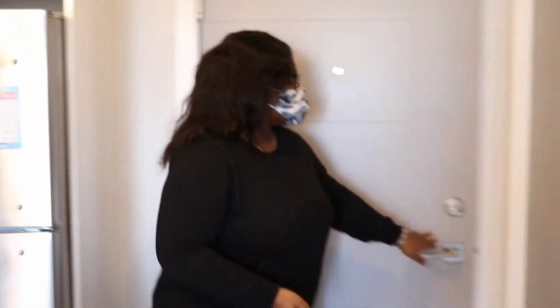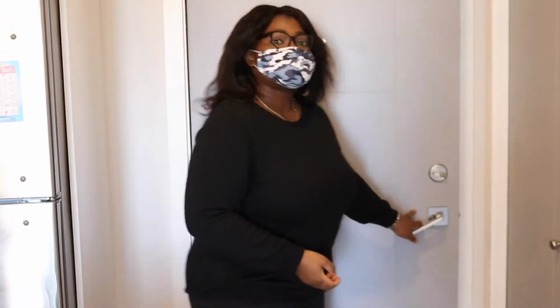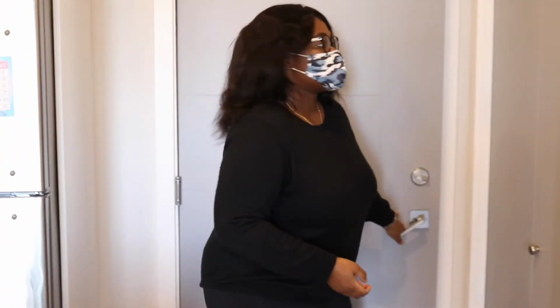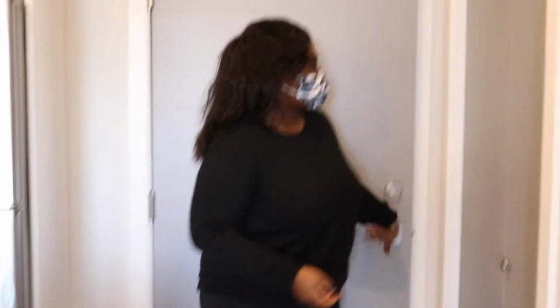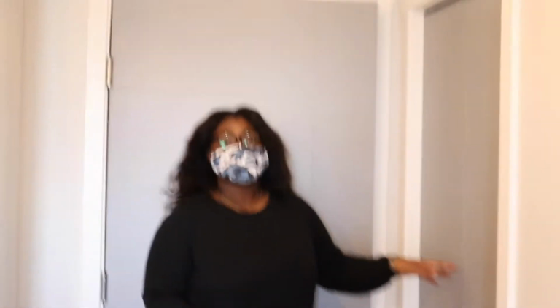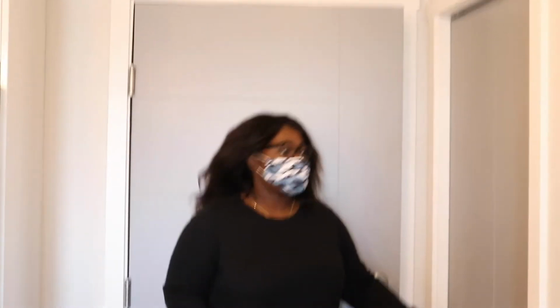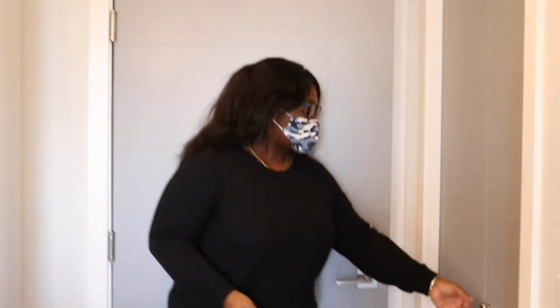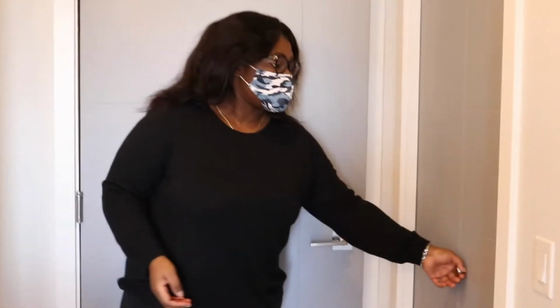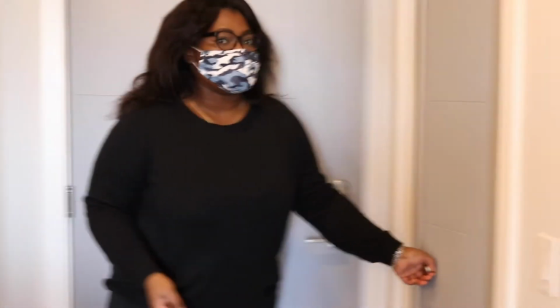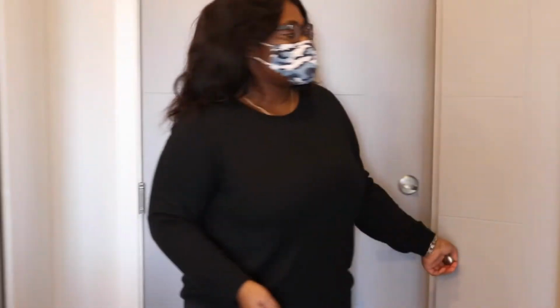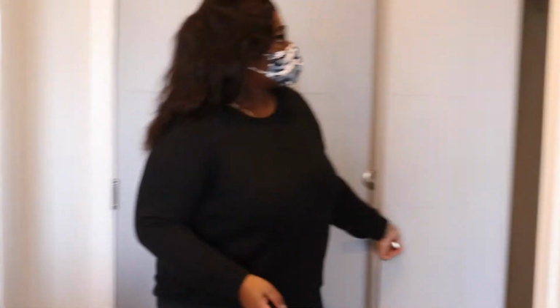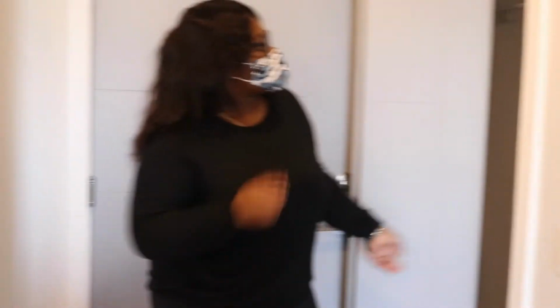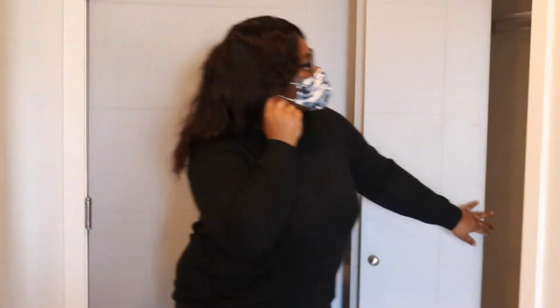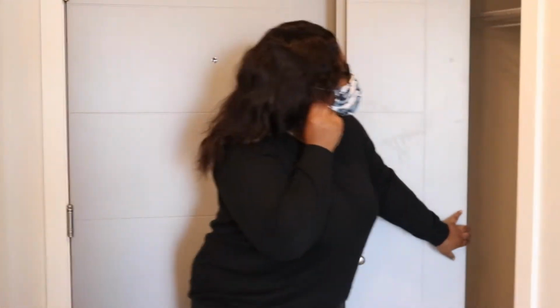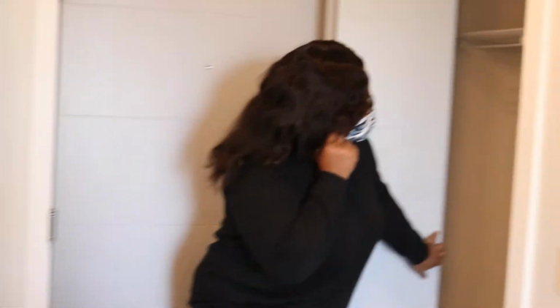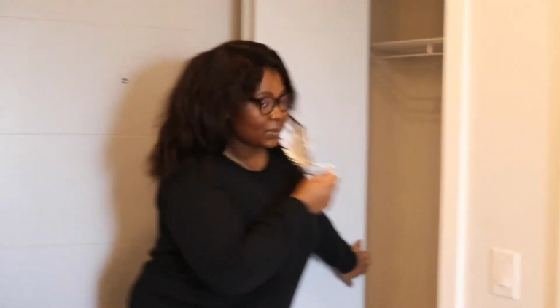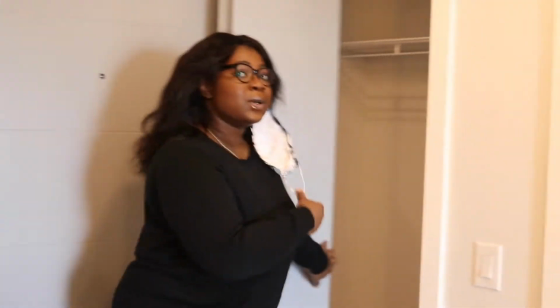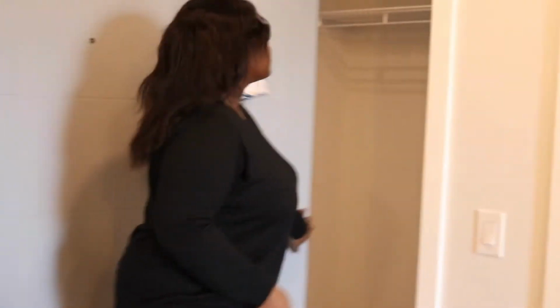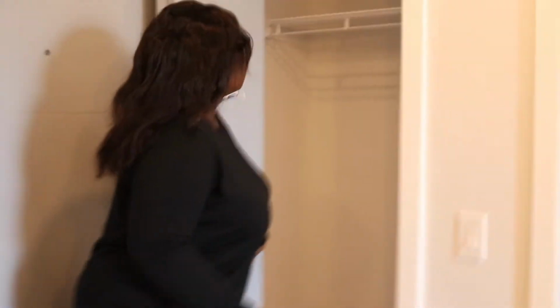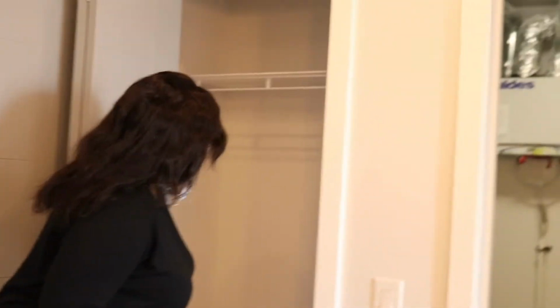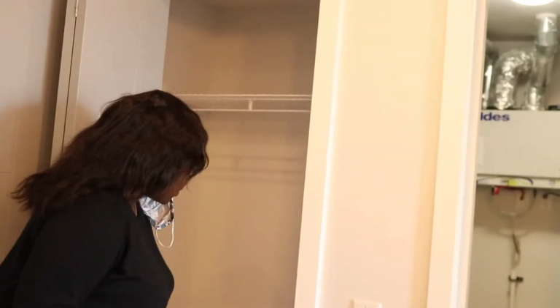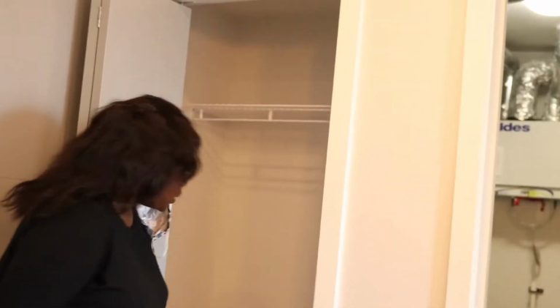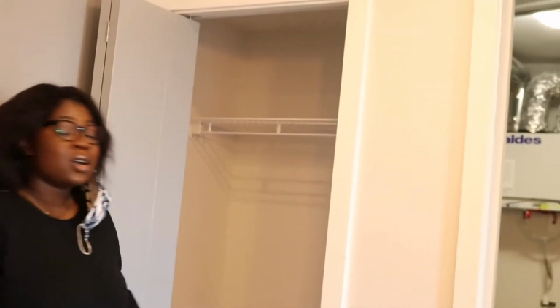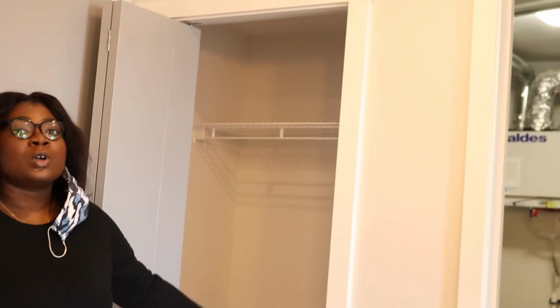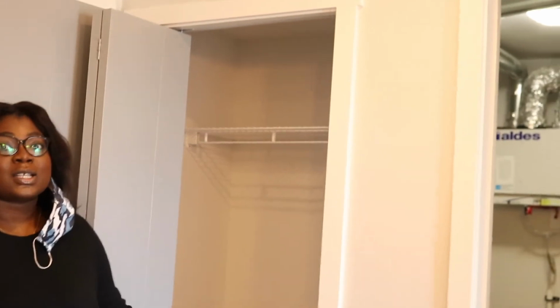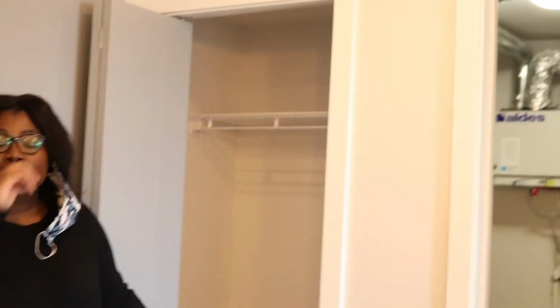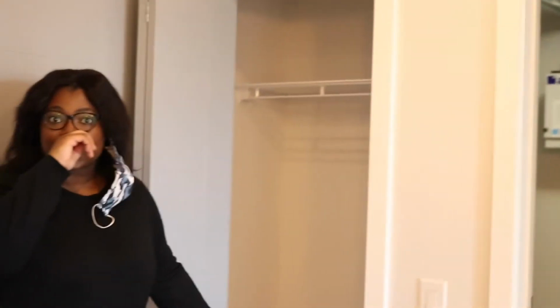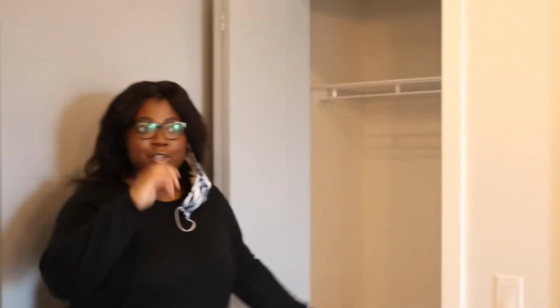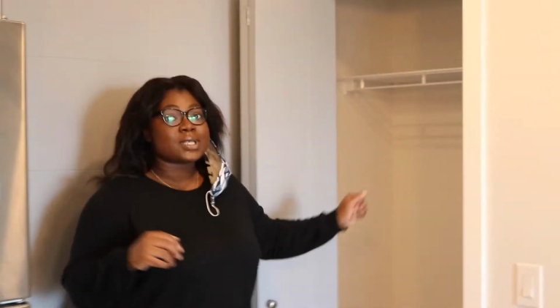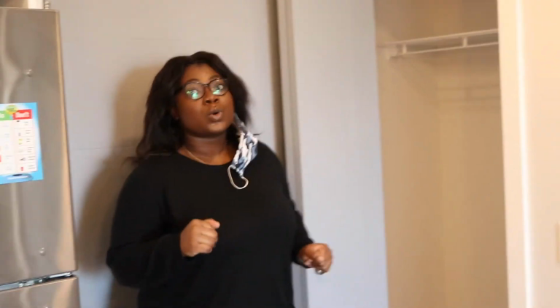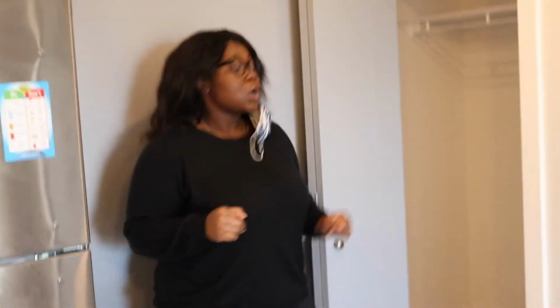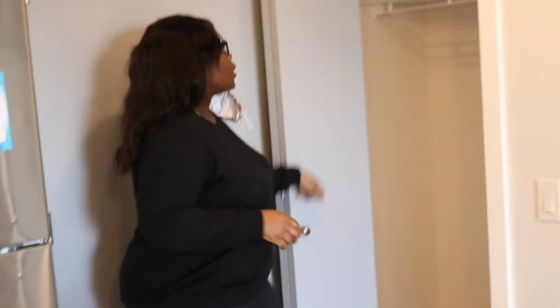The first thing you see when you come in to your left is a storage unit — like a closet, your coat closet. So you could use this as your coat closet.